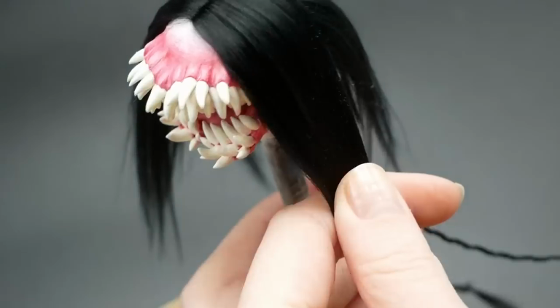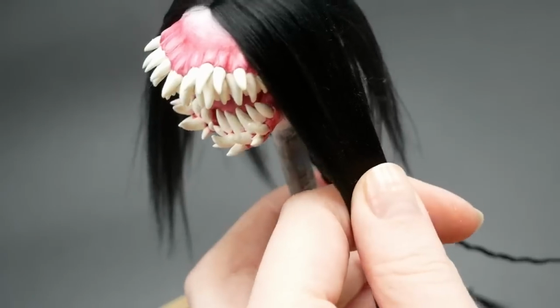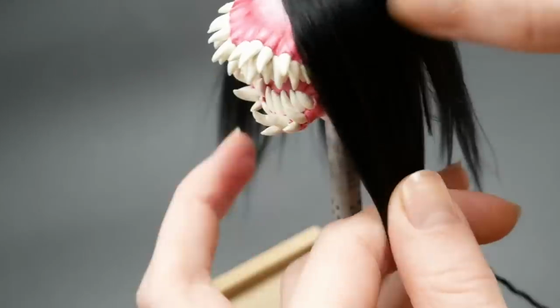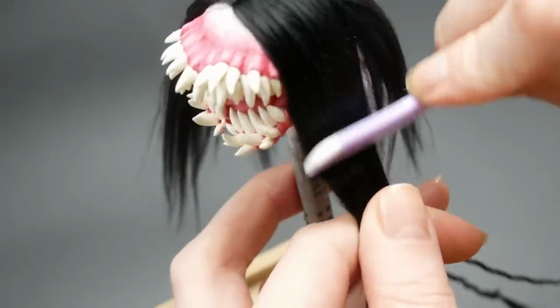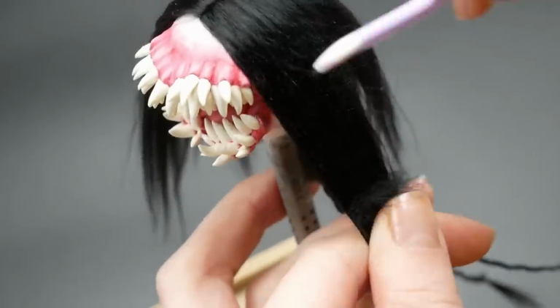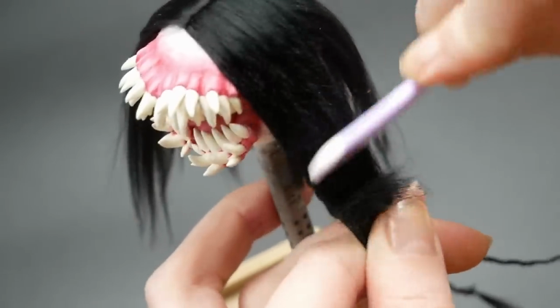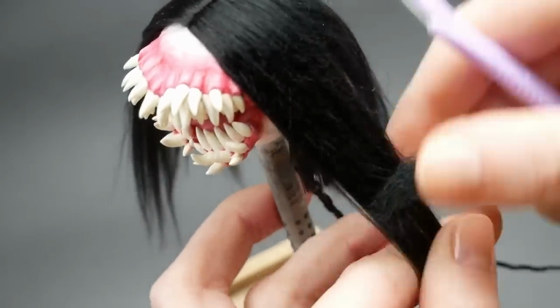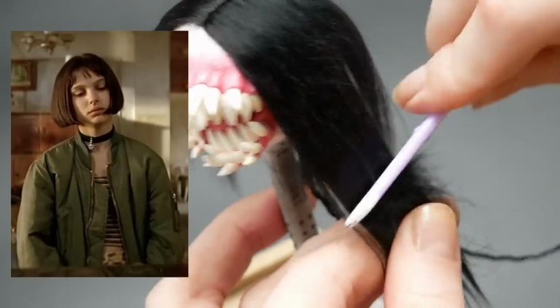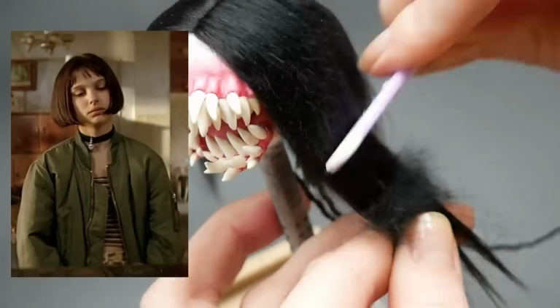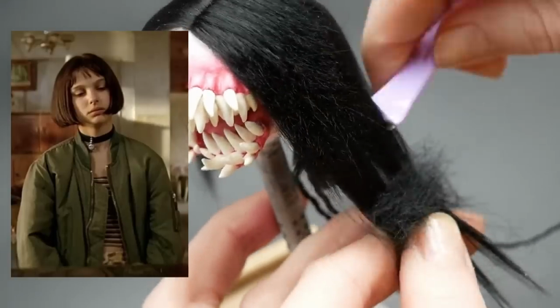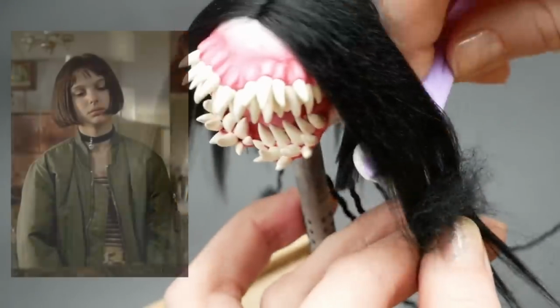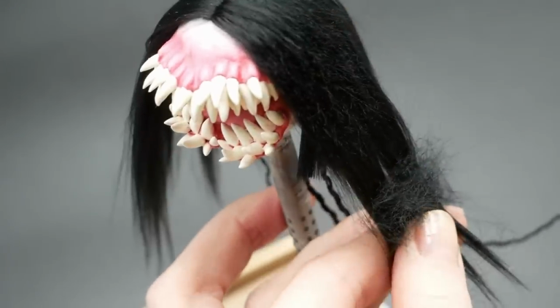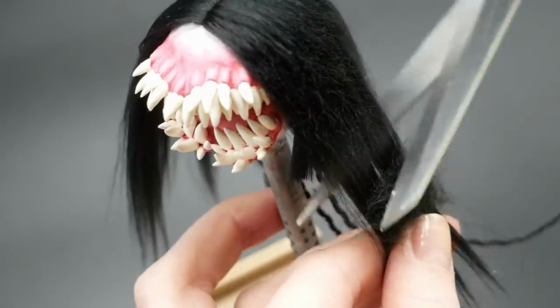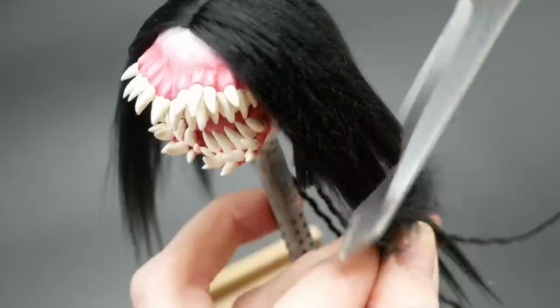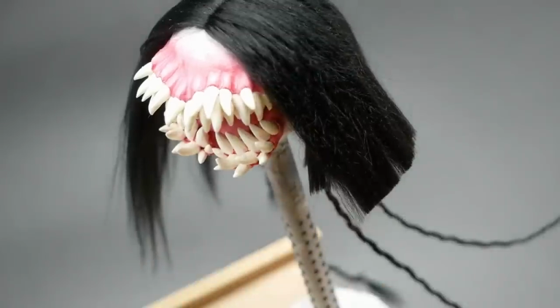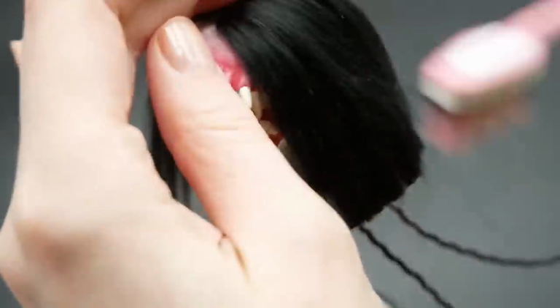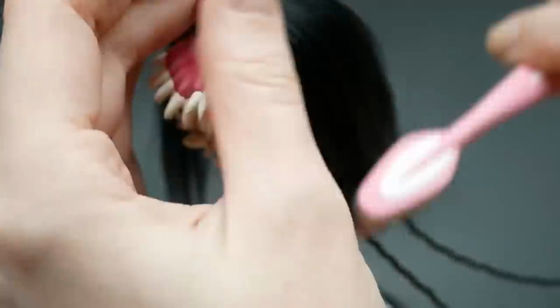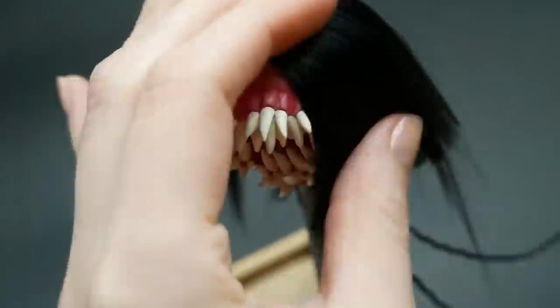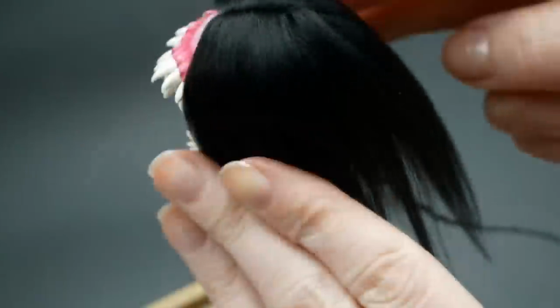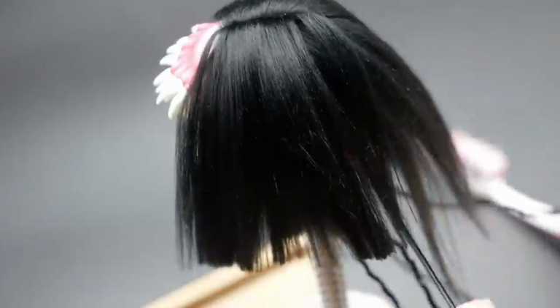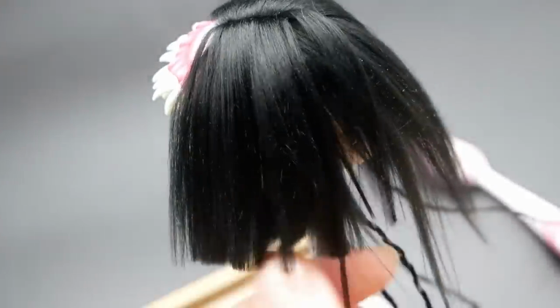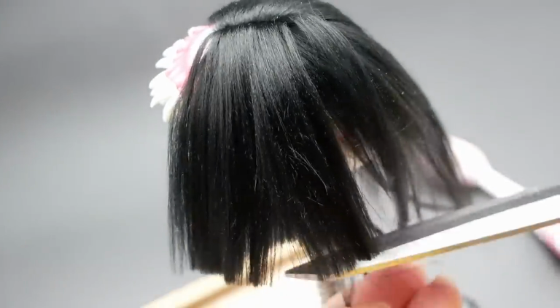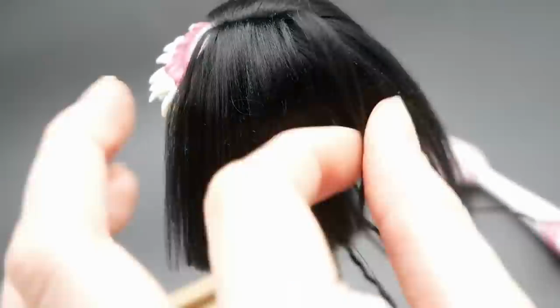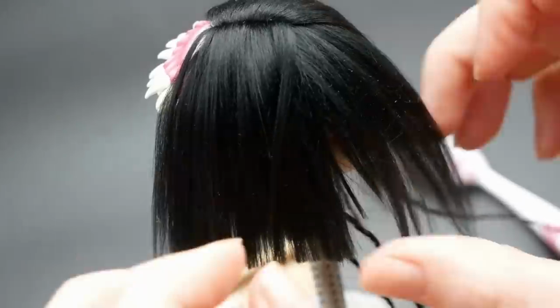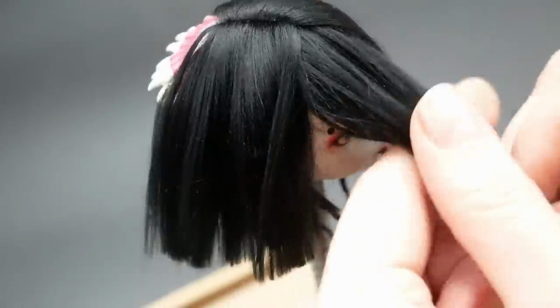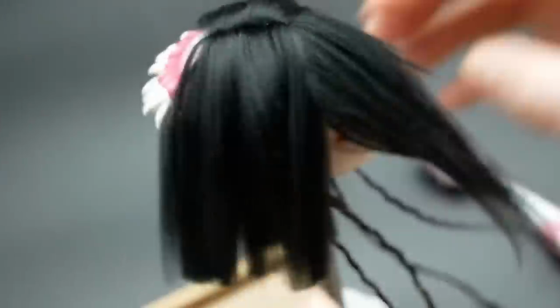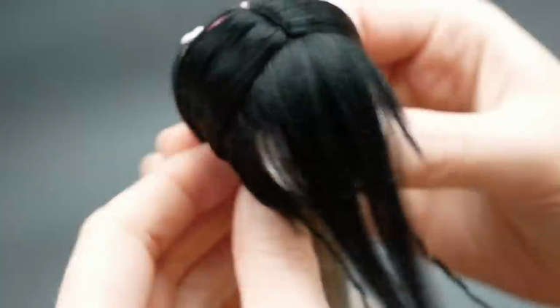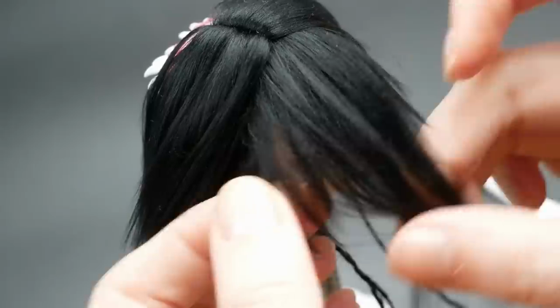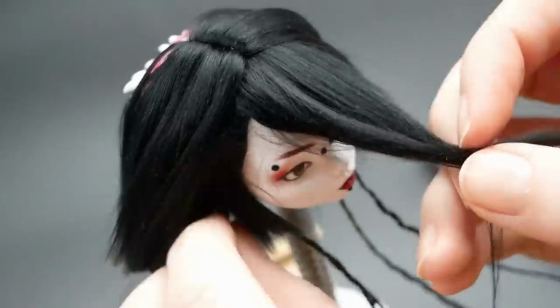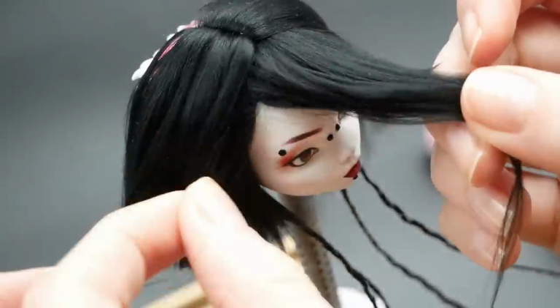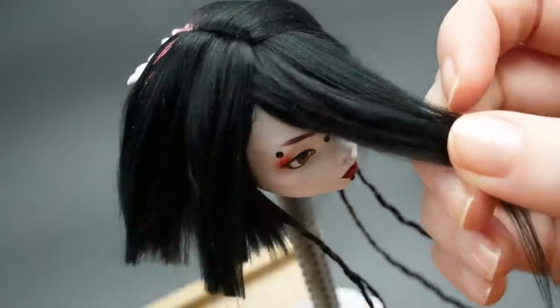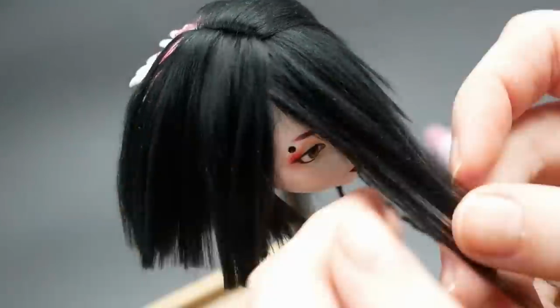My inspiration for her haircut and style in general was Matilda from Leon the Professional, but I left the bangs a bit longer in a more Japanese way and cut the rest of her hair in a long bob in order to highlight the teeth and give her a bit more of an edge.